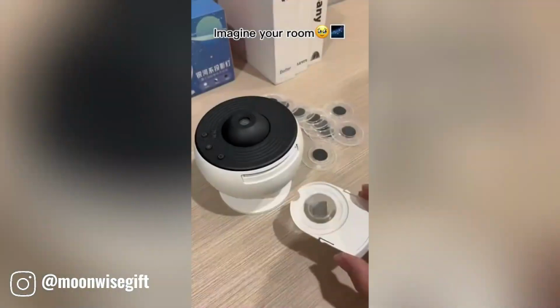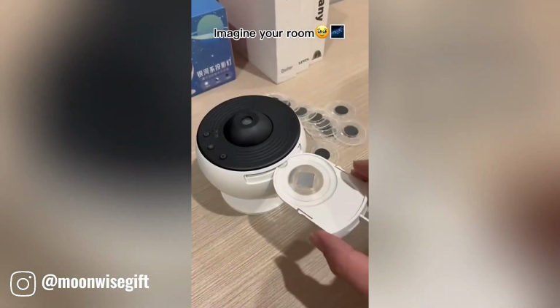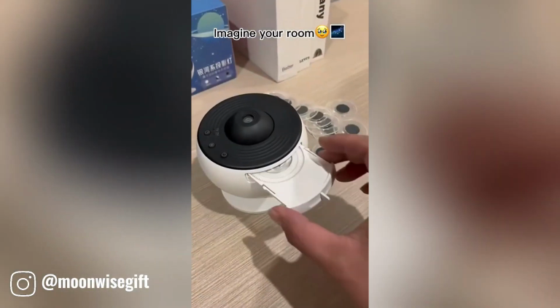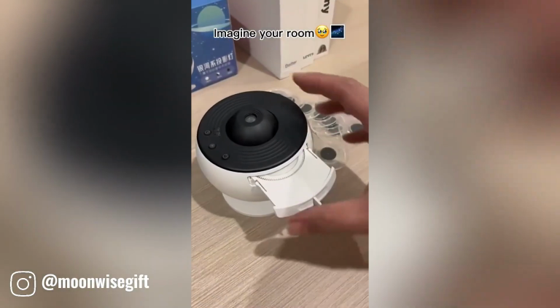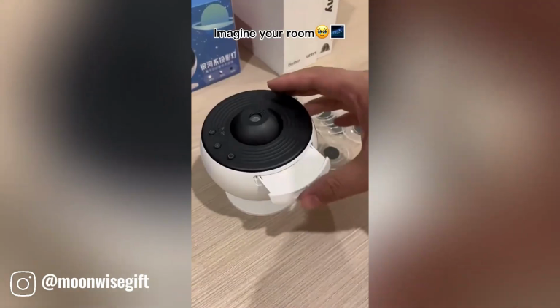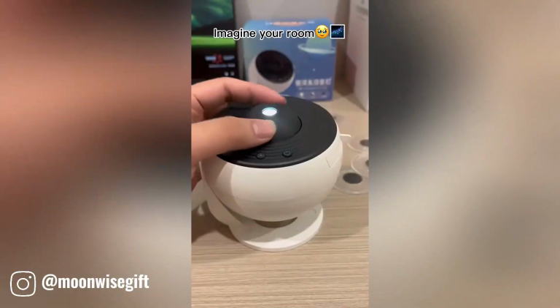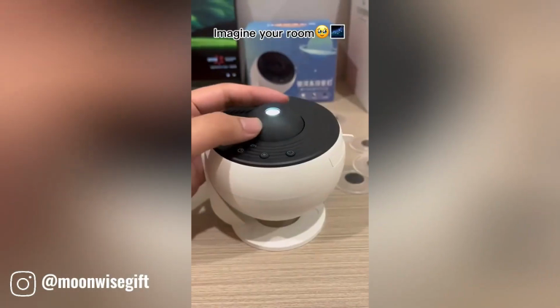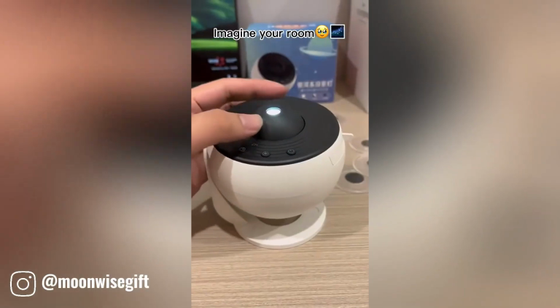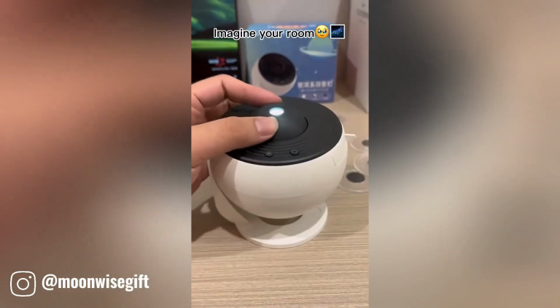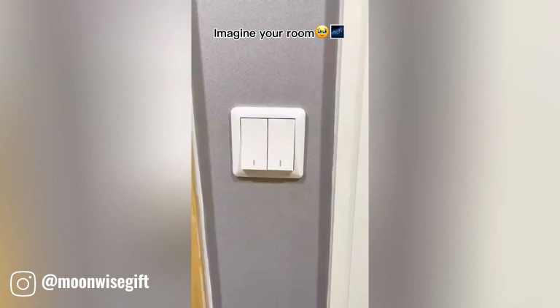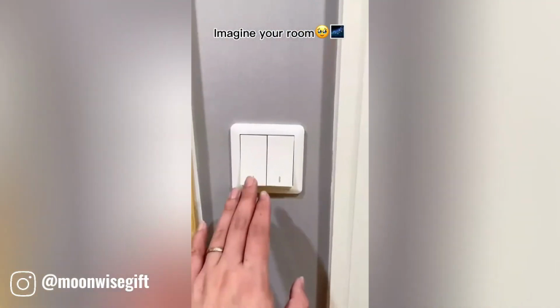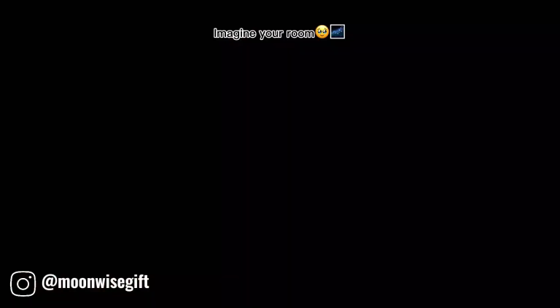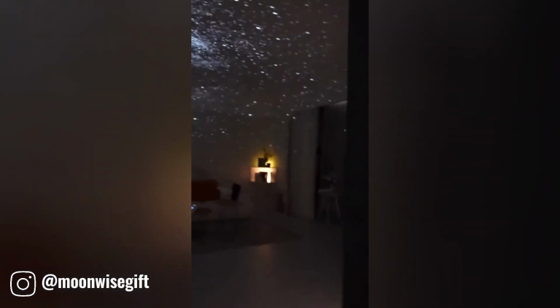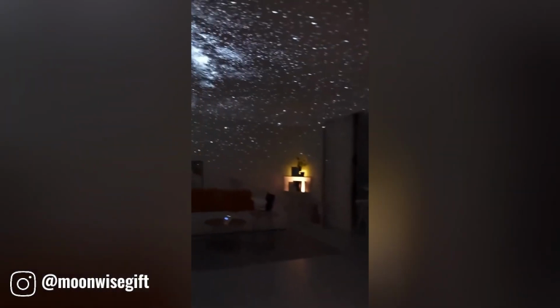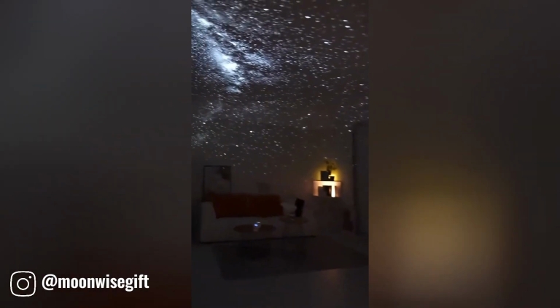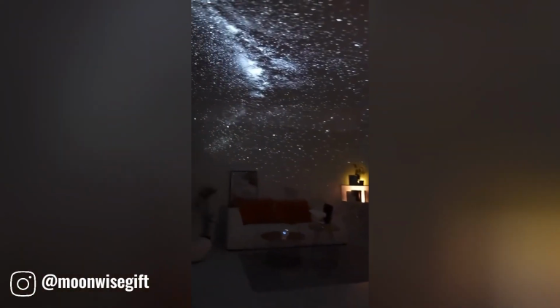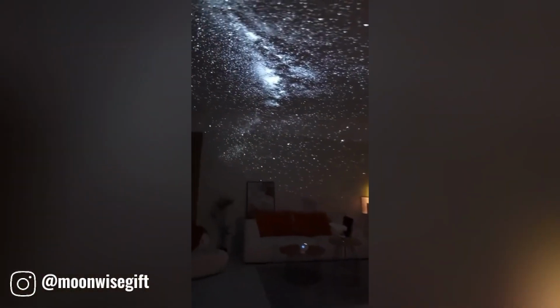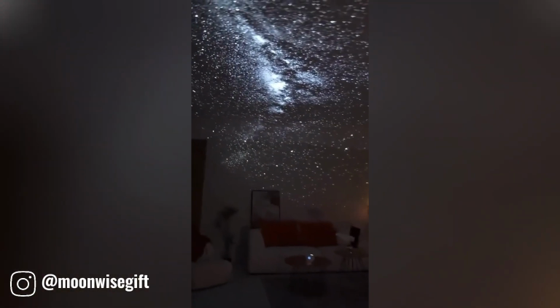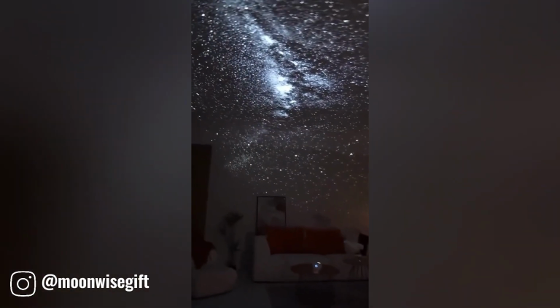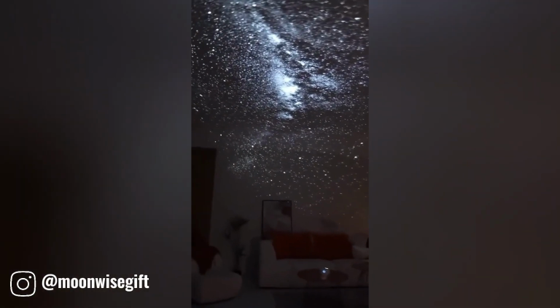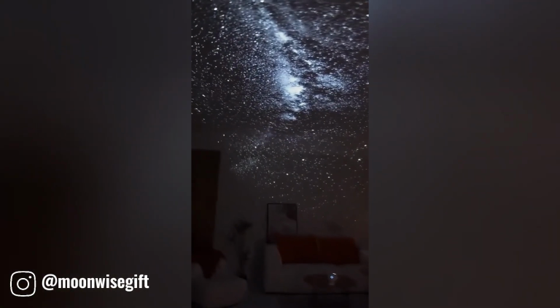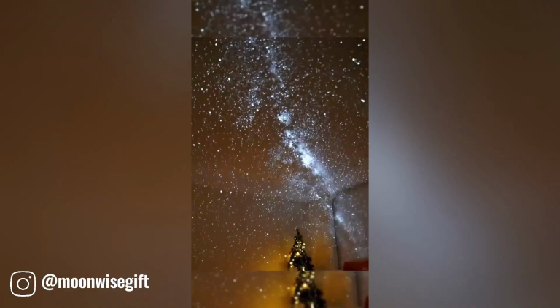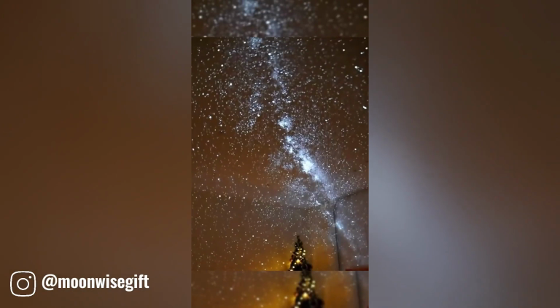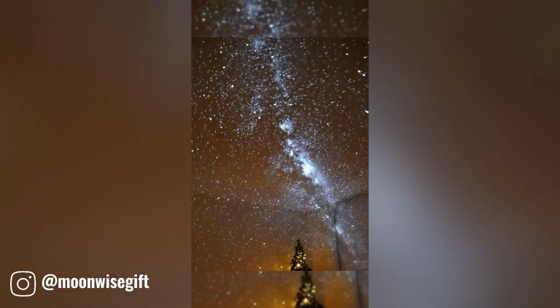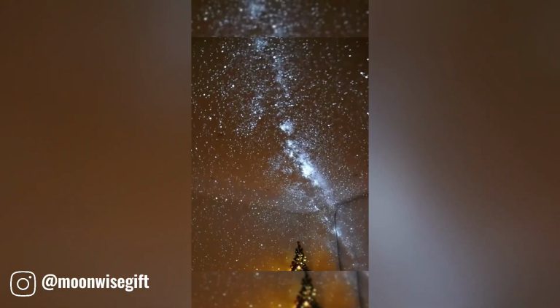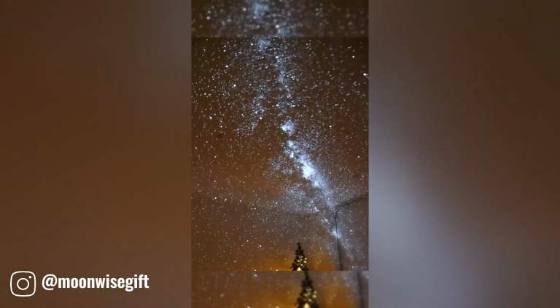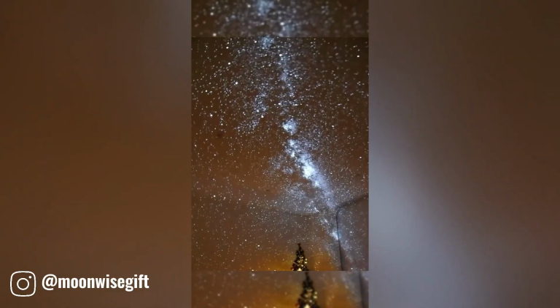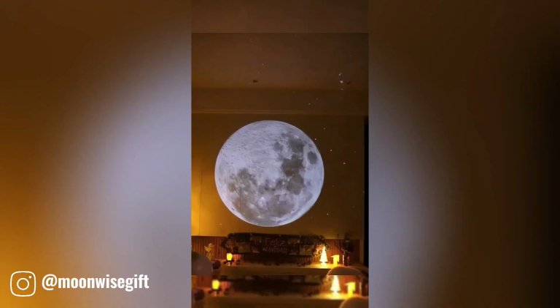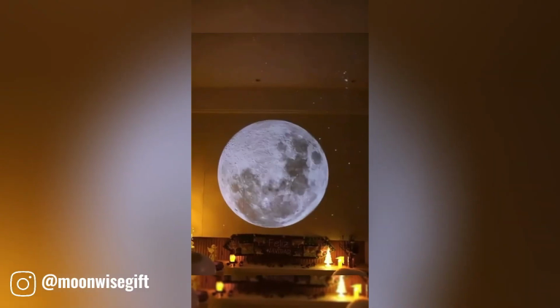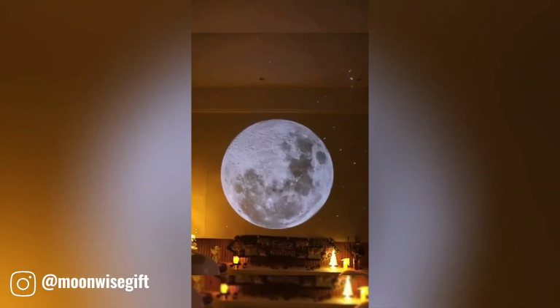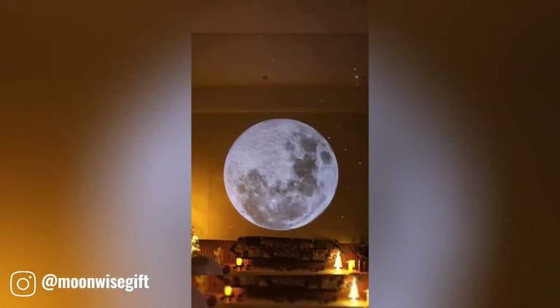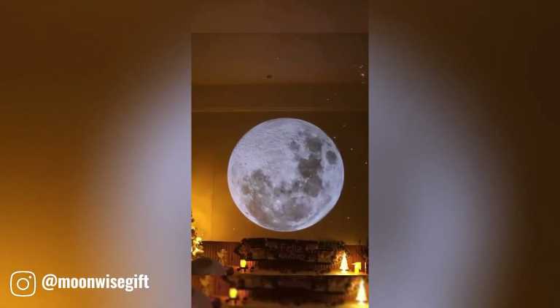This innovative gadget has the power to transform your ordinary room into a dream space, creating a personalized atmosphere that suits your every mood.